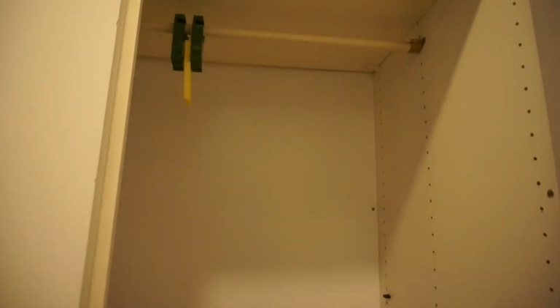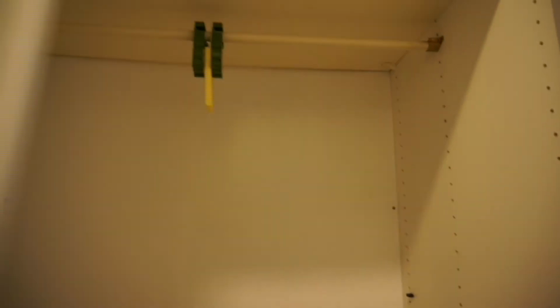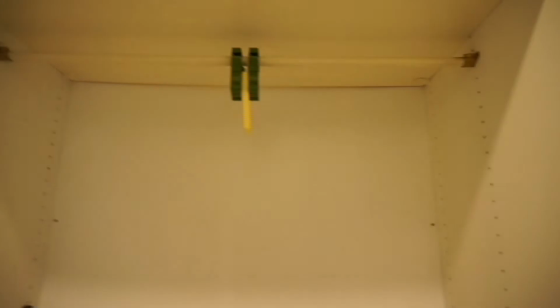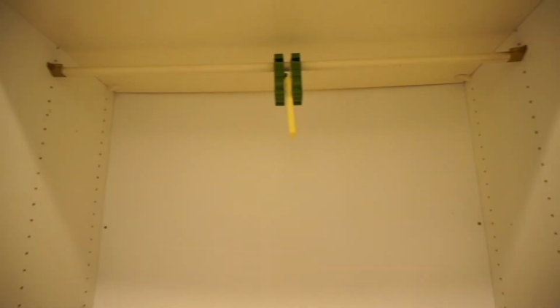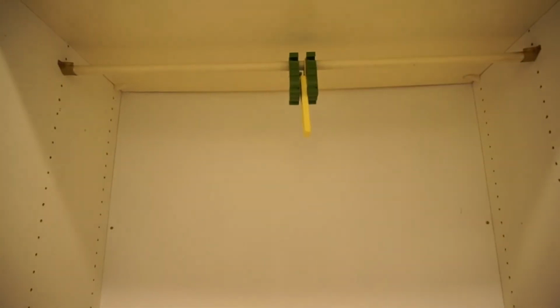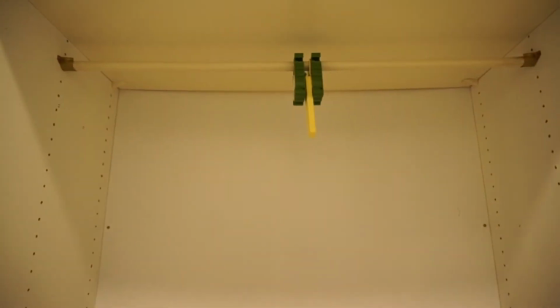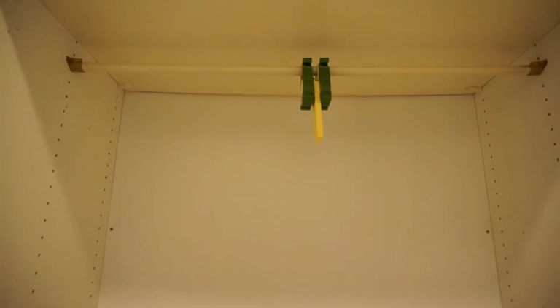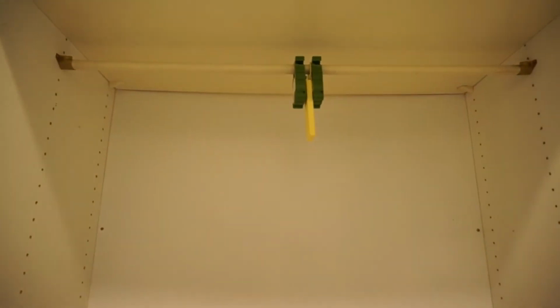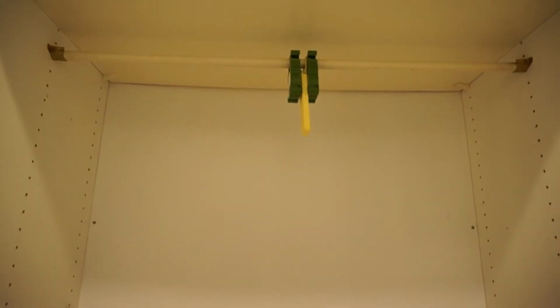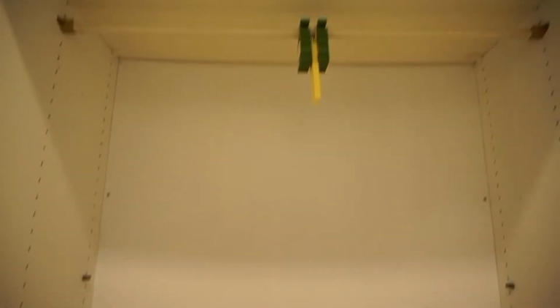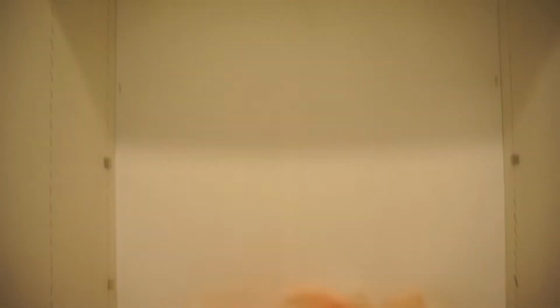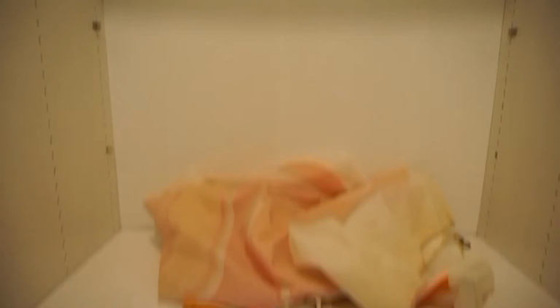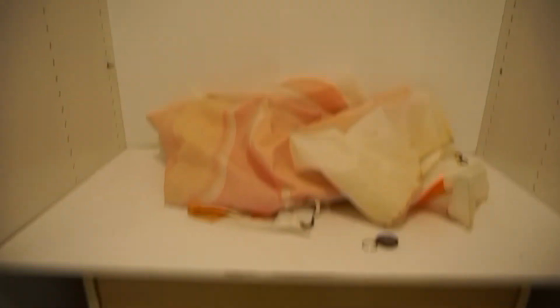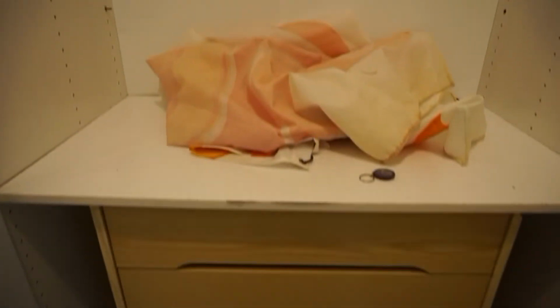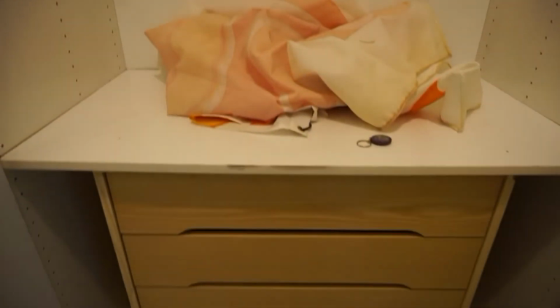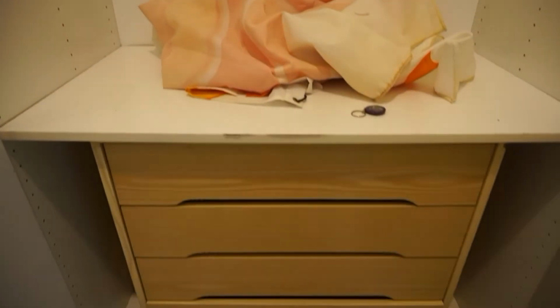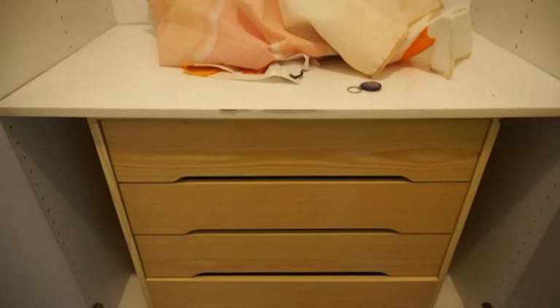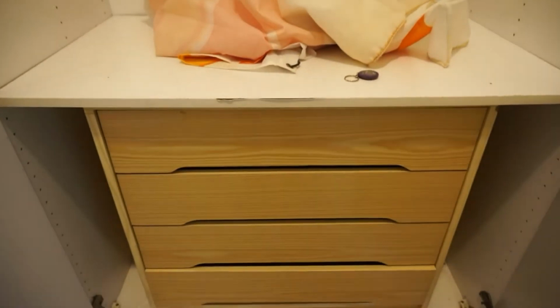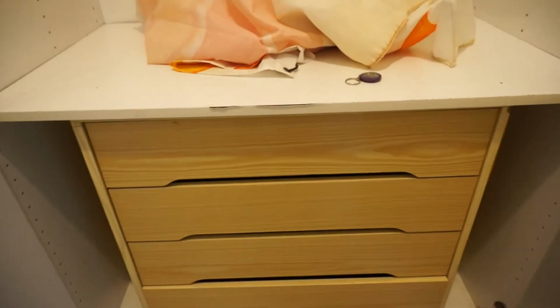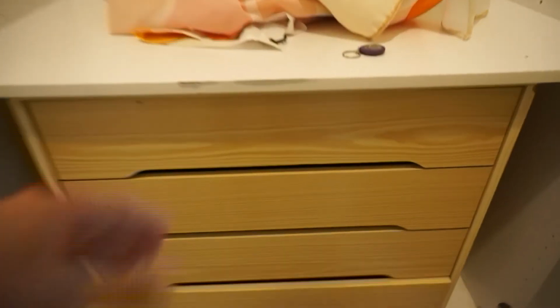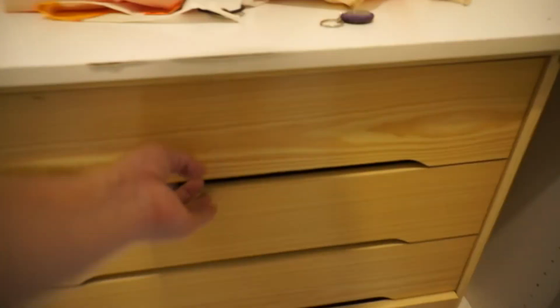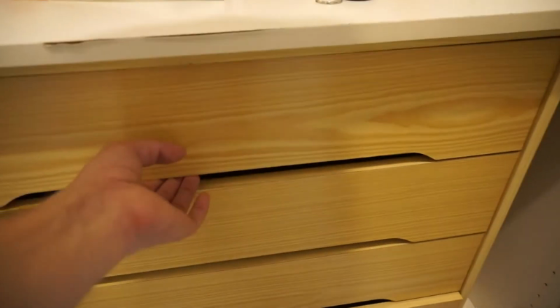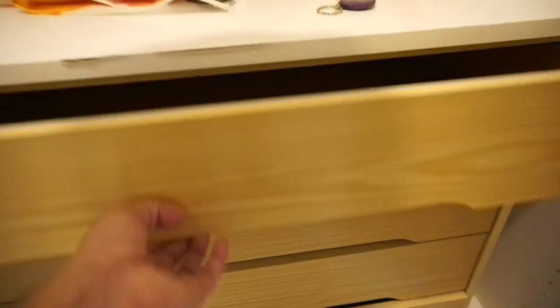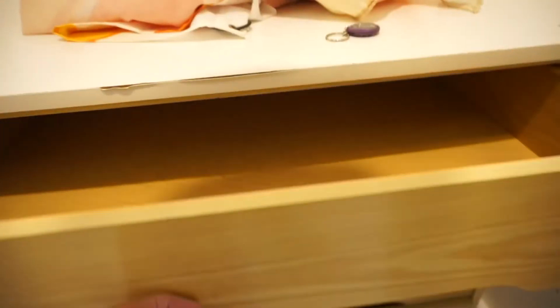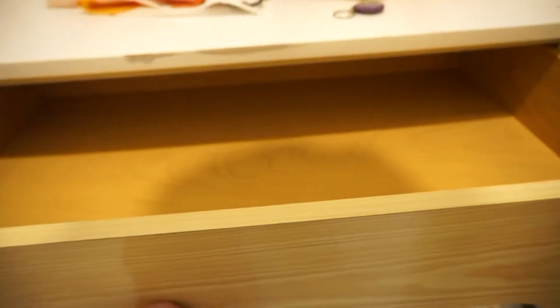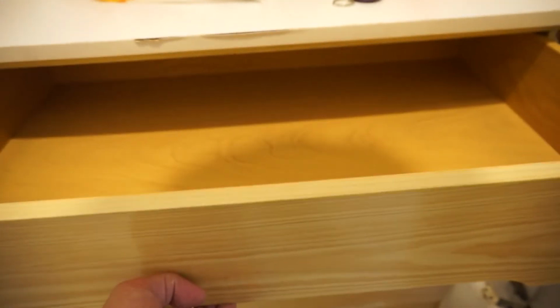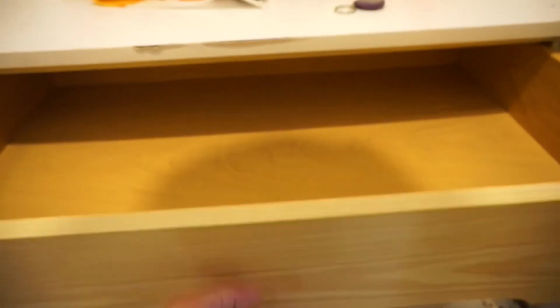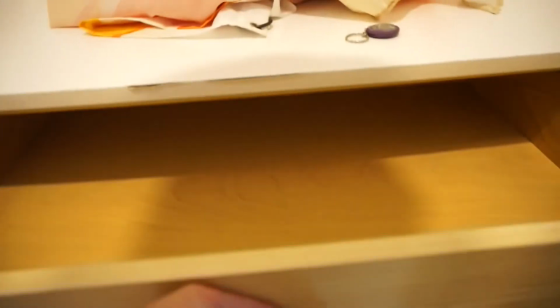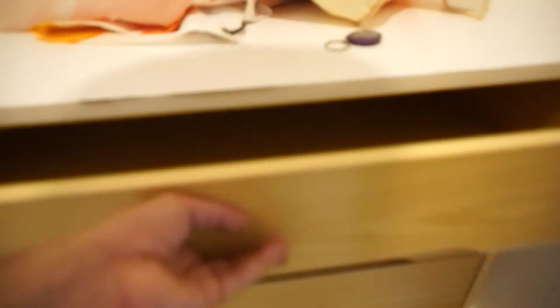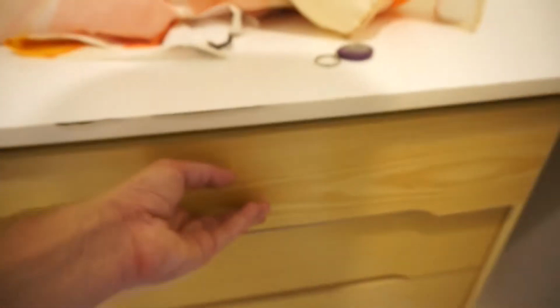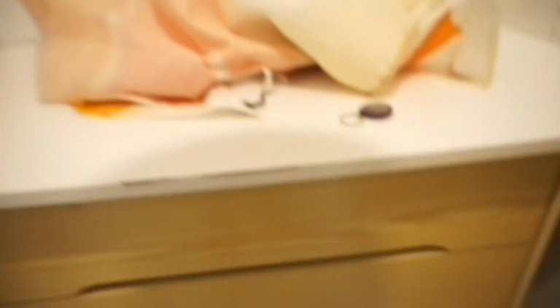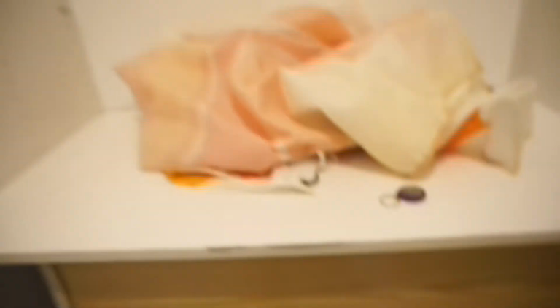As you can see you have a lot of space, and as well a chest of drawers over here — perfect to store your belongings.